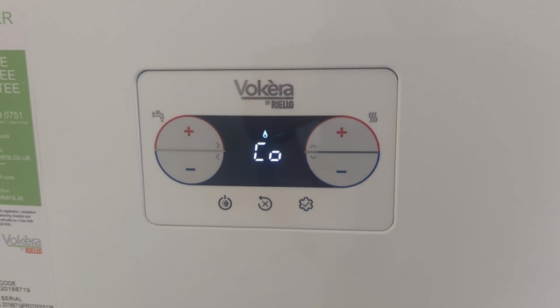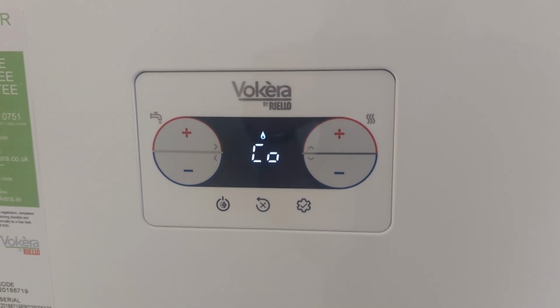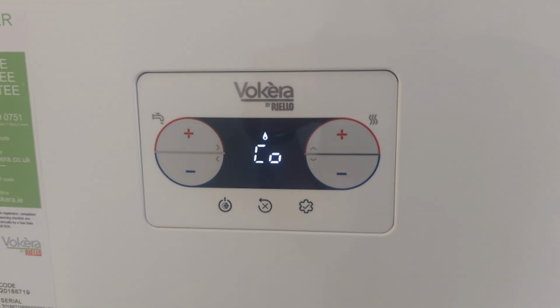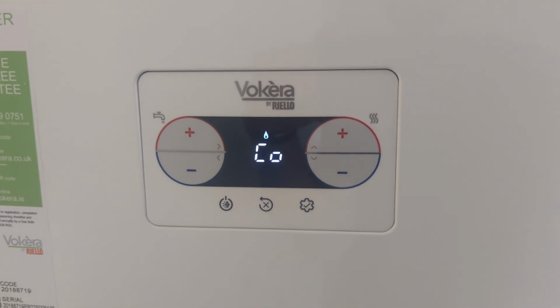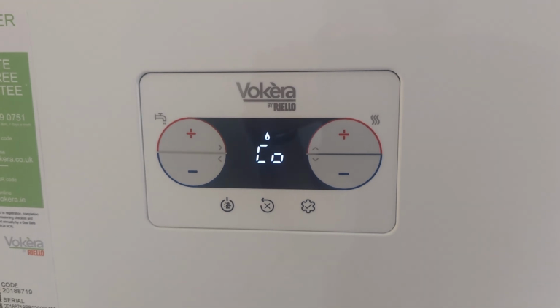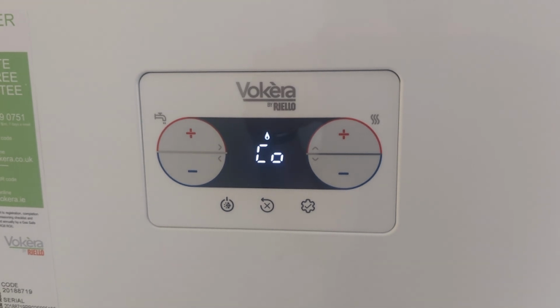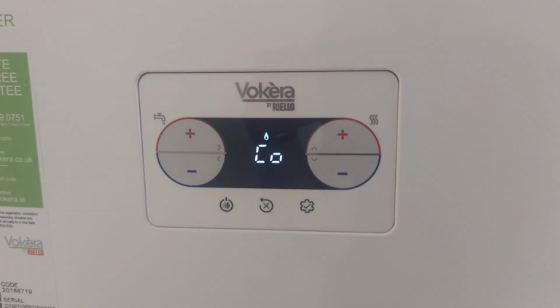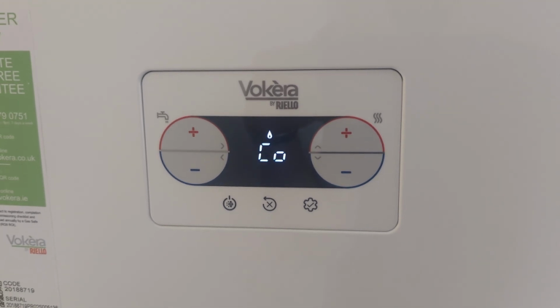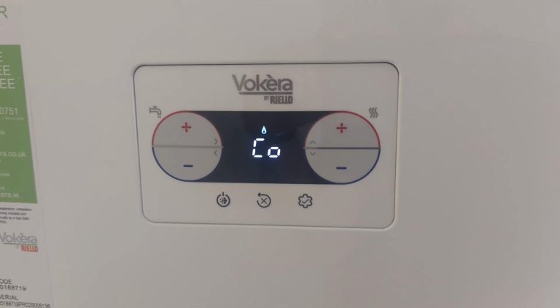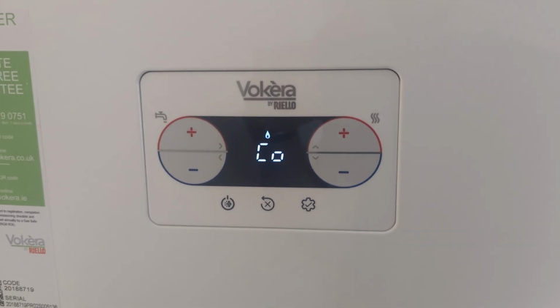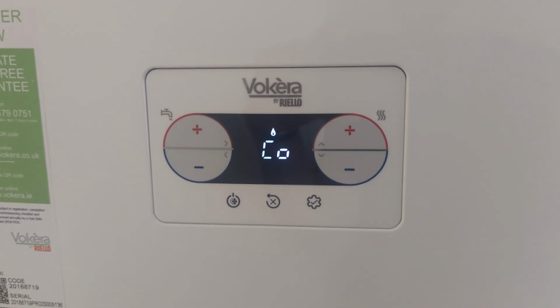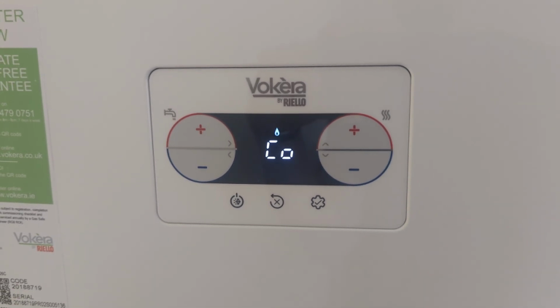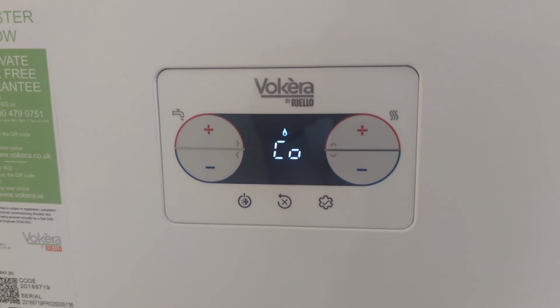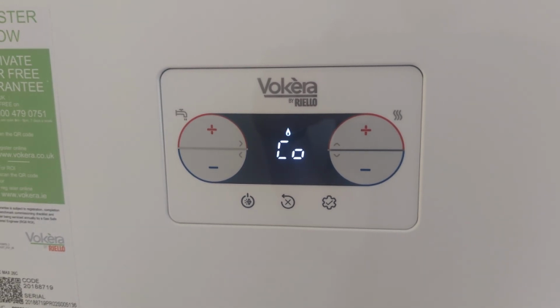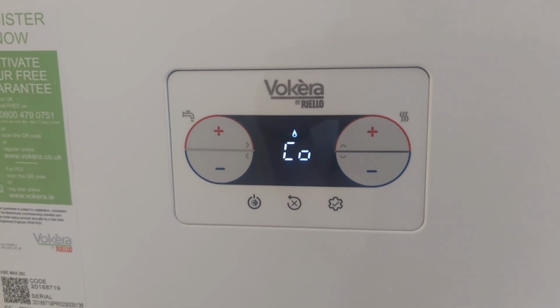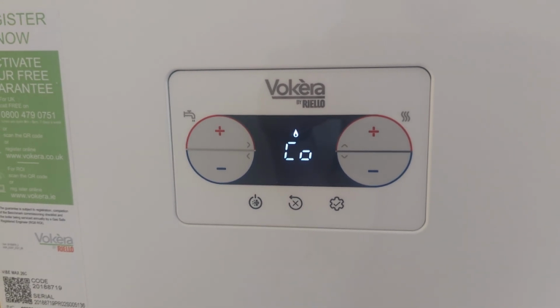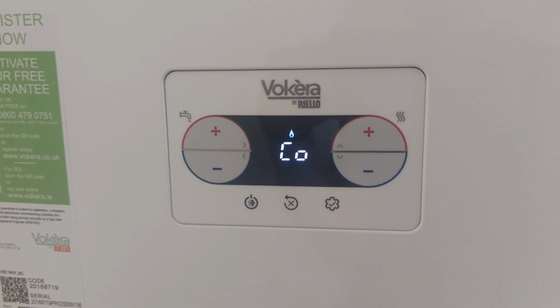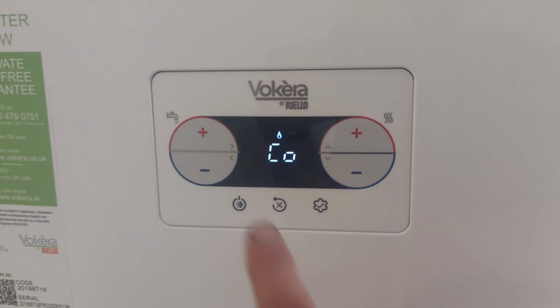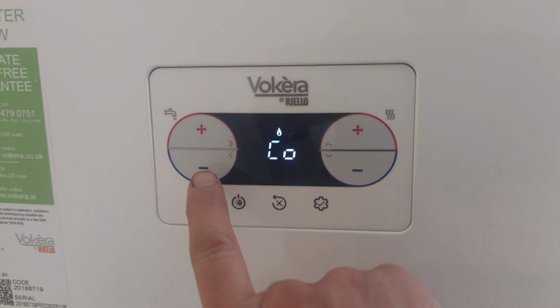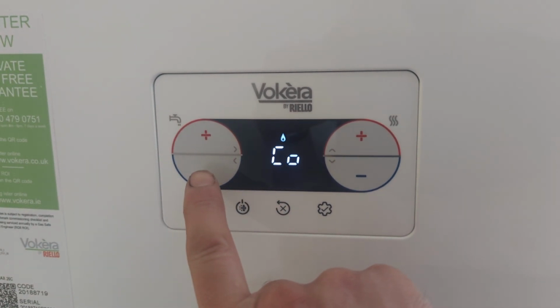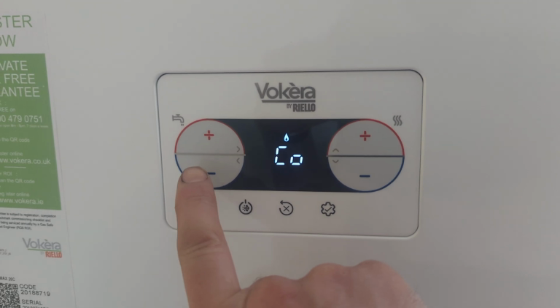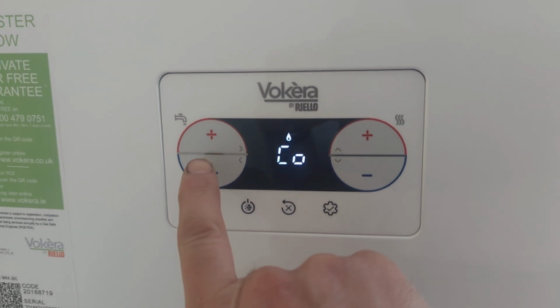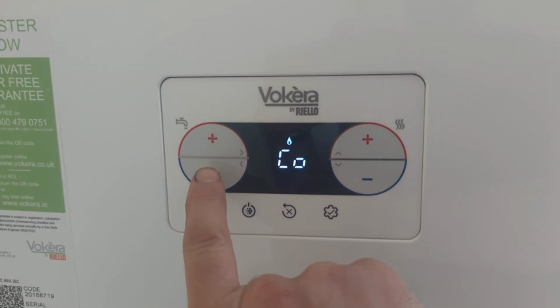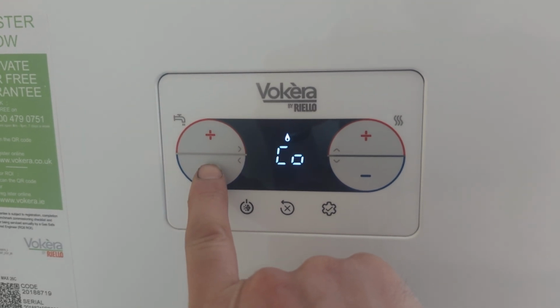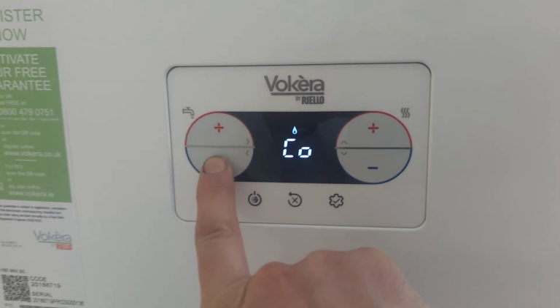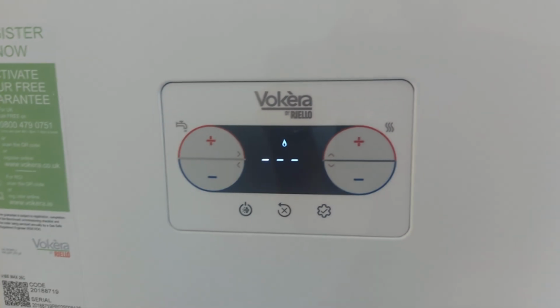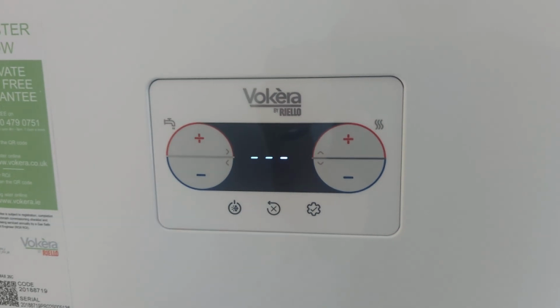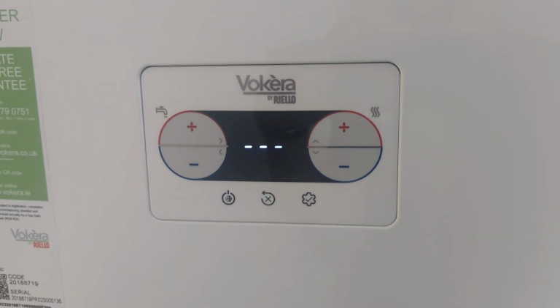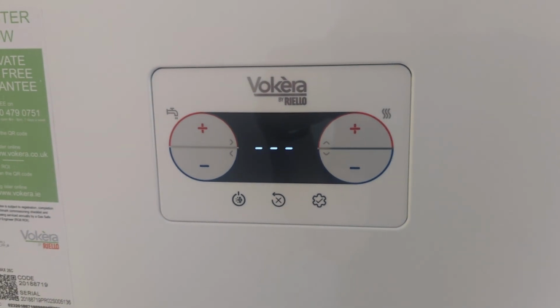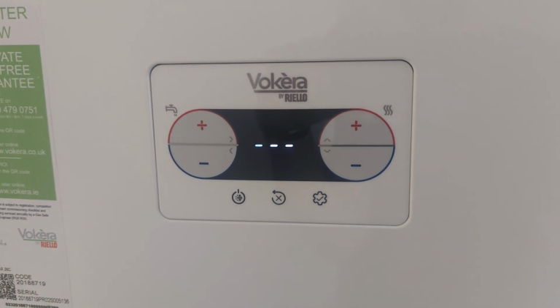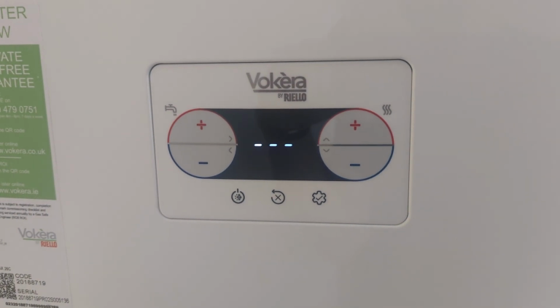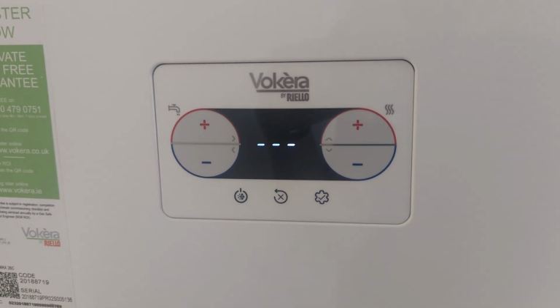We're in low service mode now. To exit low service mode, press the minus button and the boiler goes back to off.